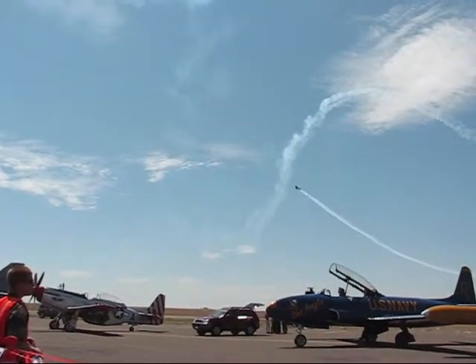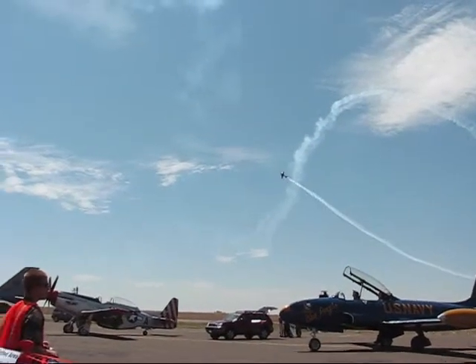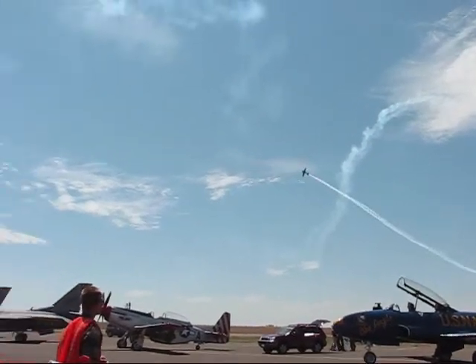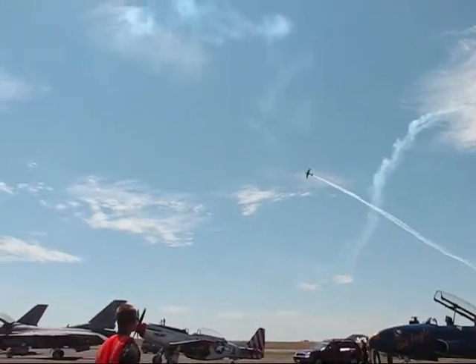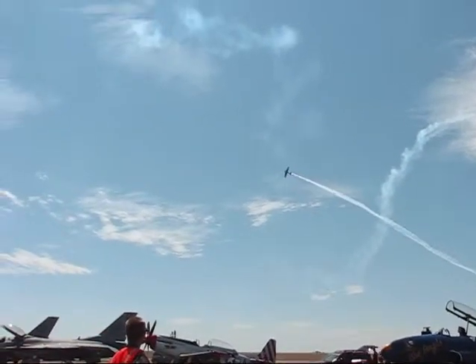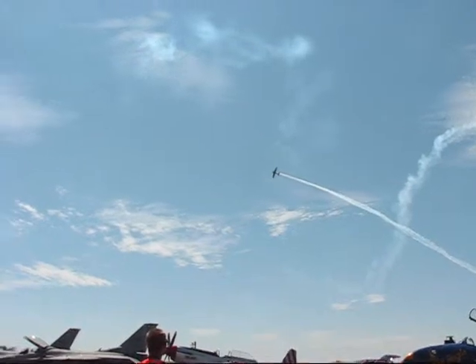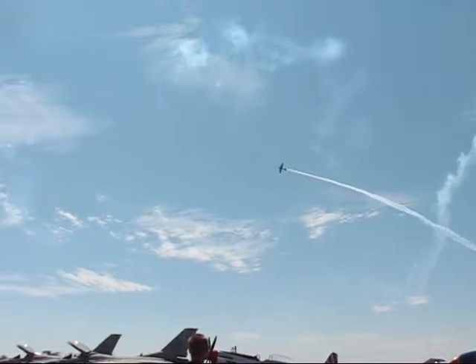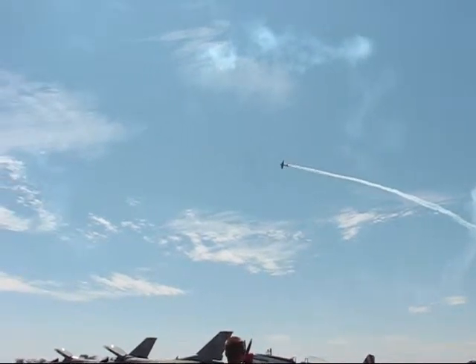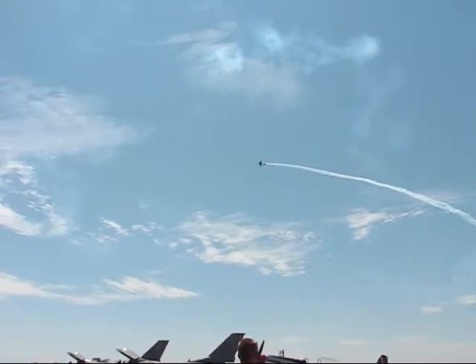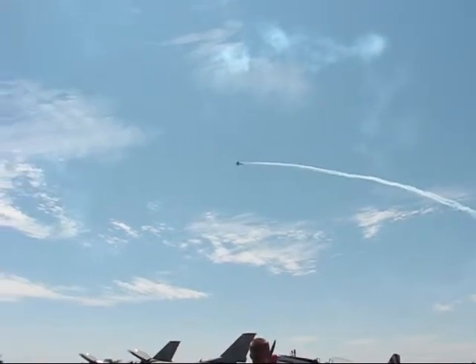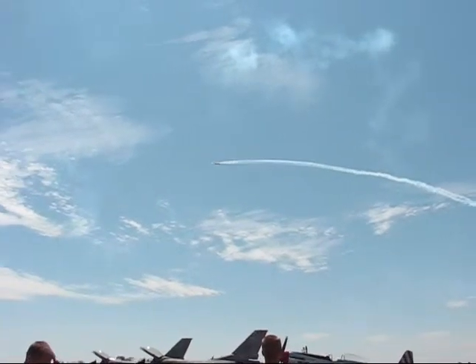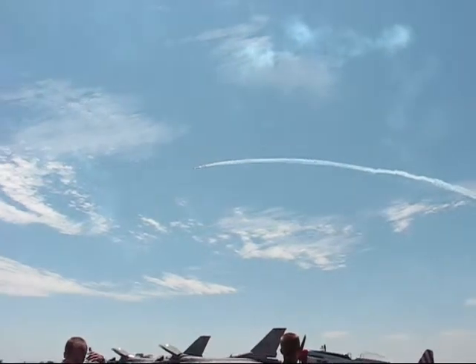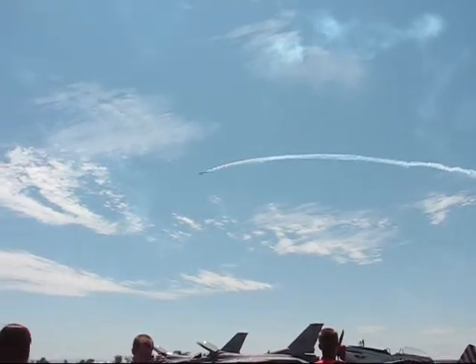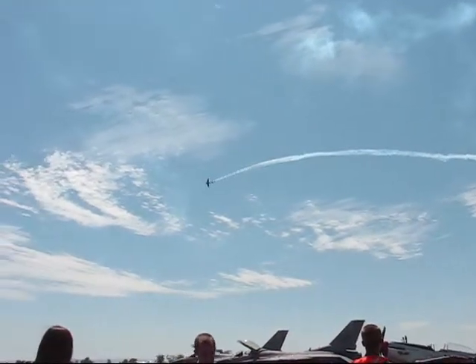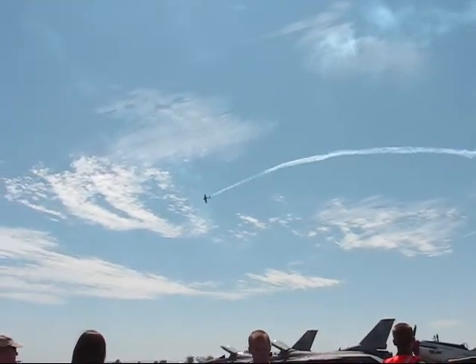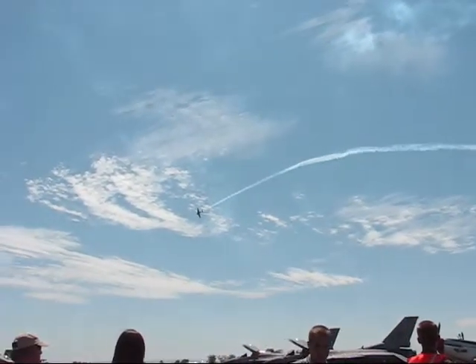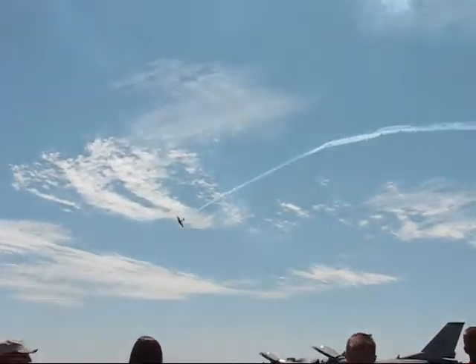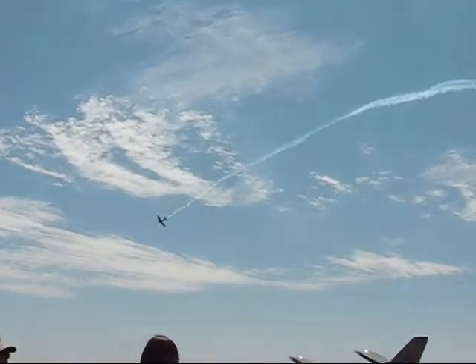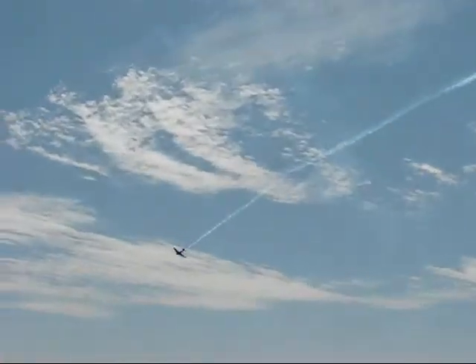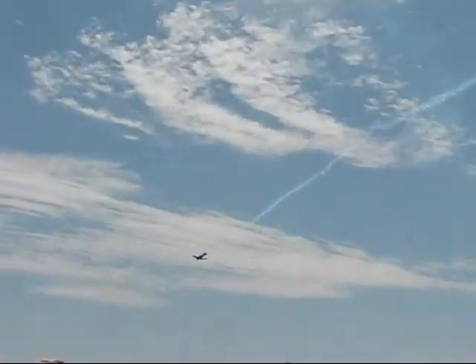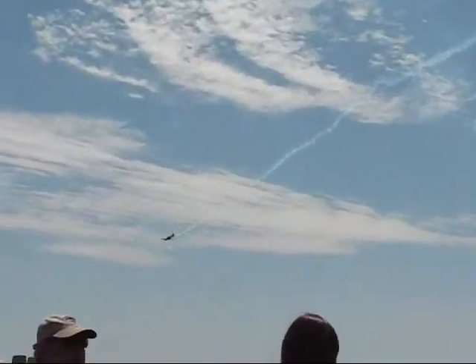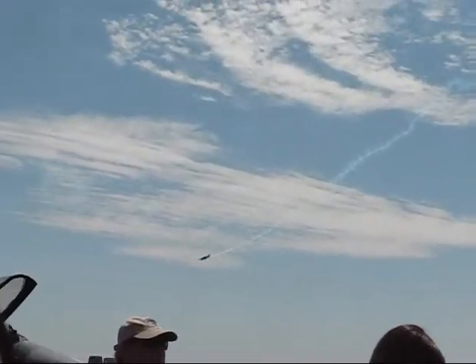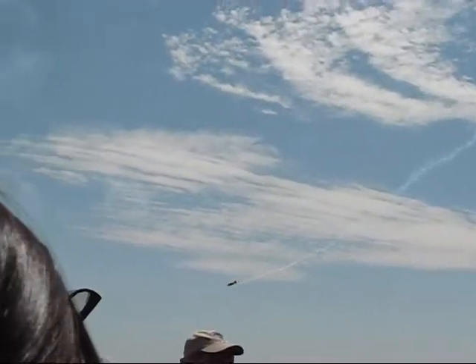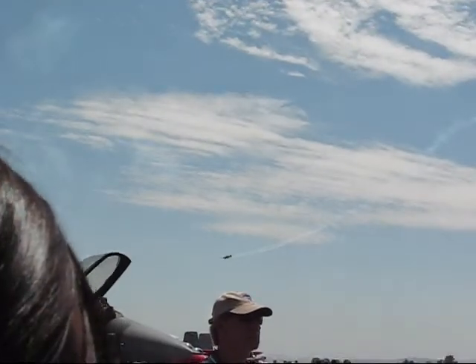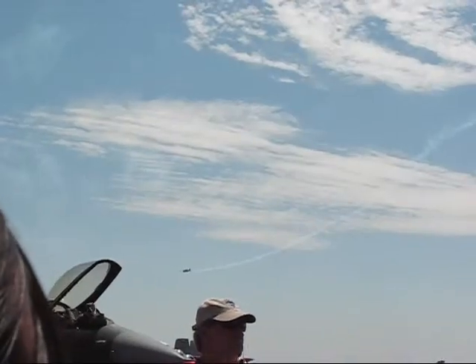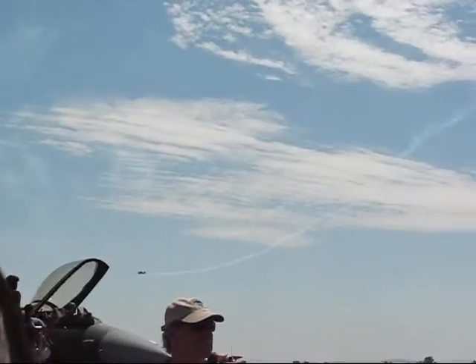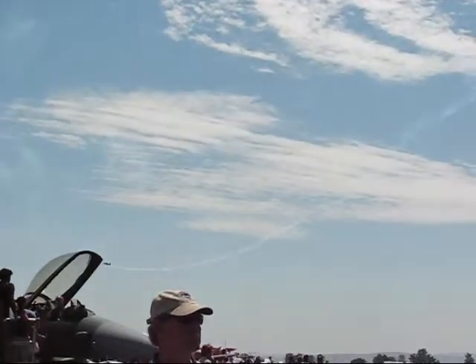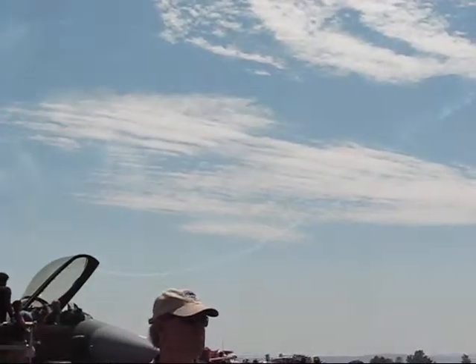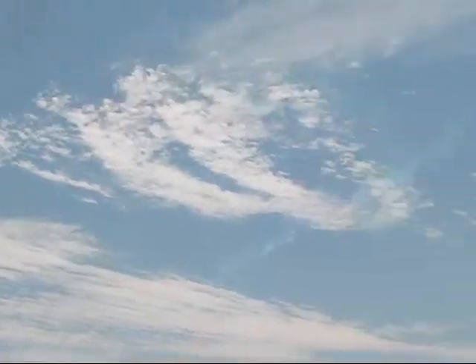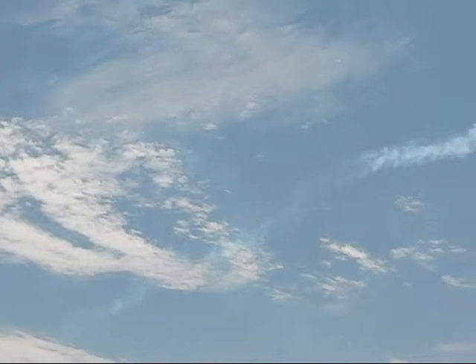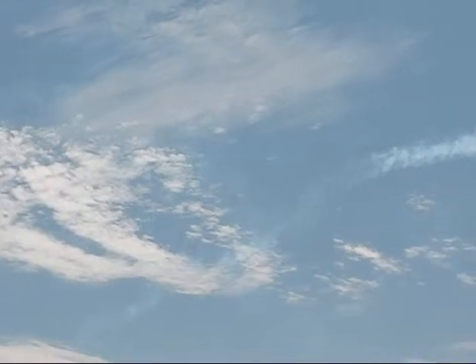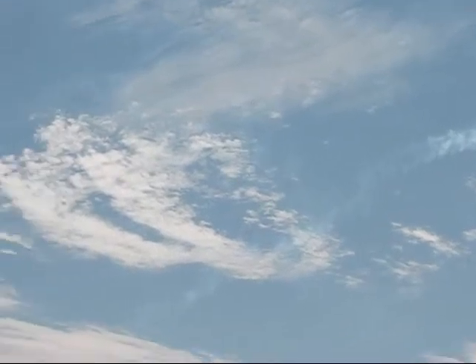One, two, three, four — there's five, and six, seven, and eight. You can see the track of smoke in the sky. He goes in nose up, he comes out nose down.